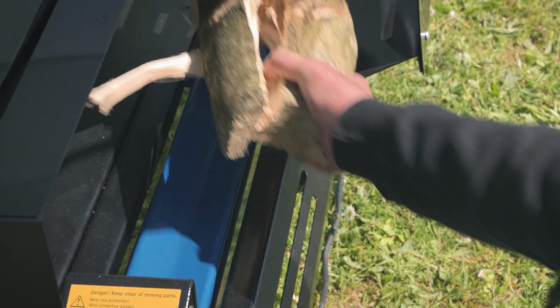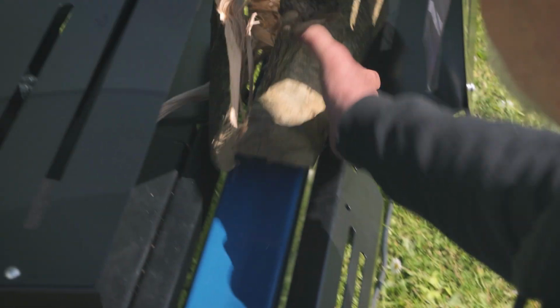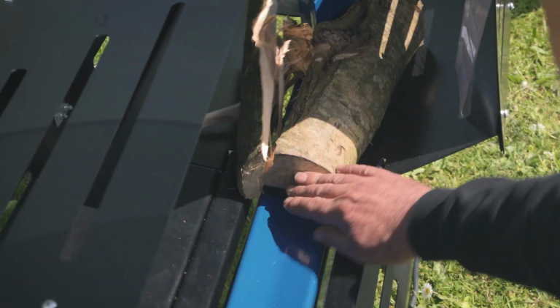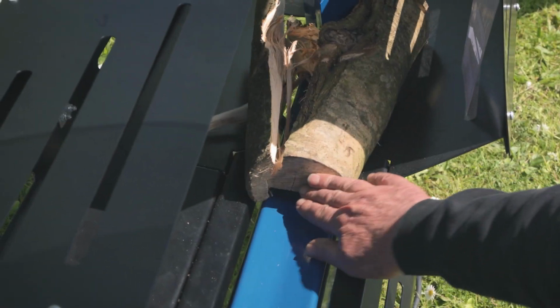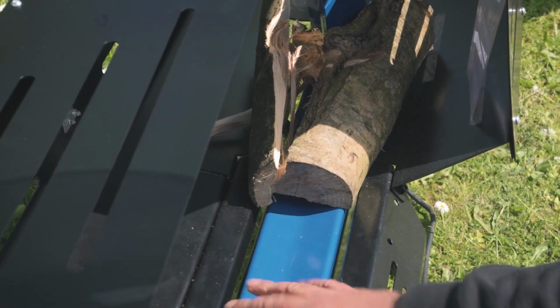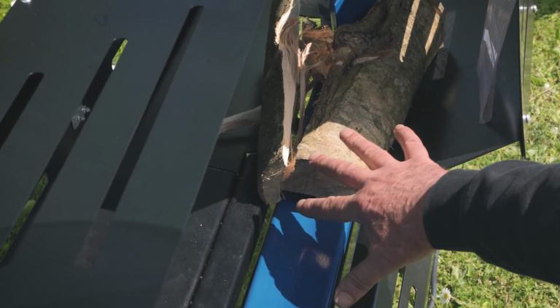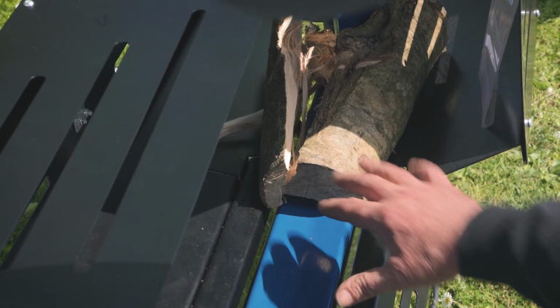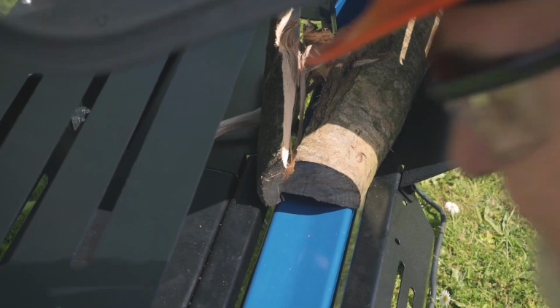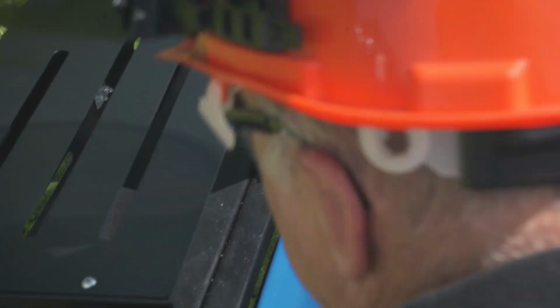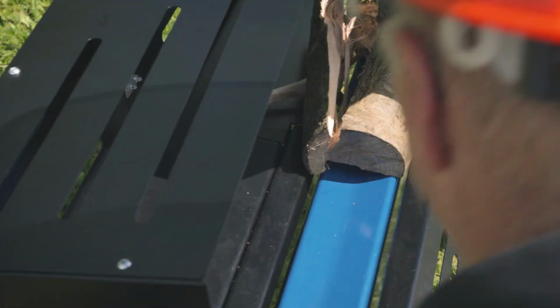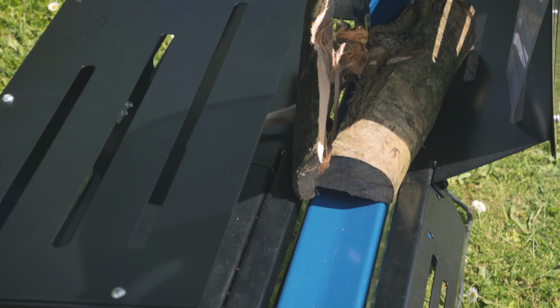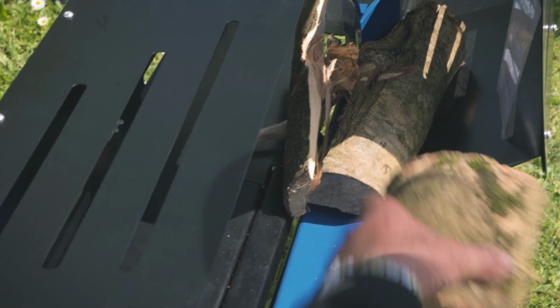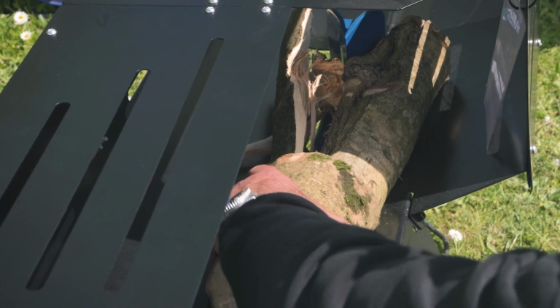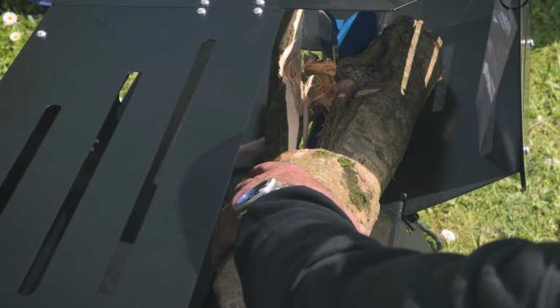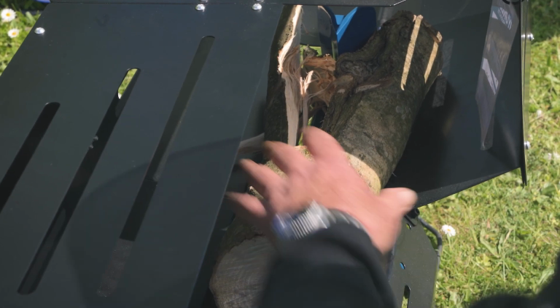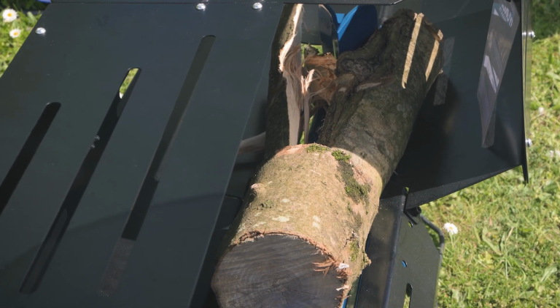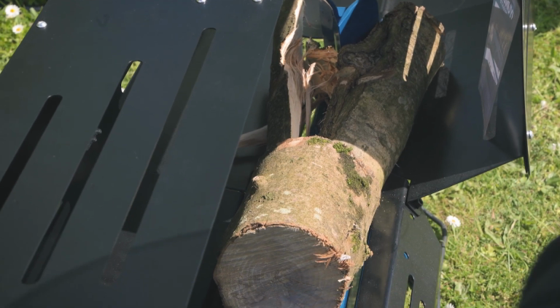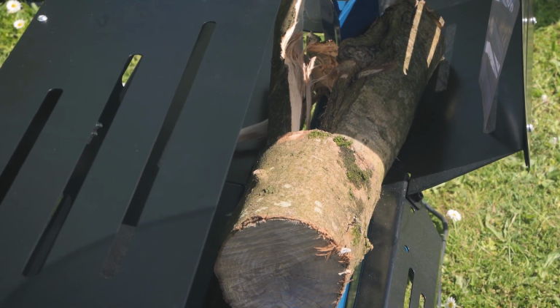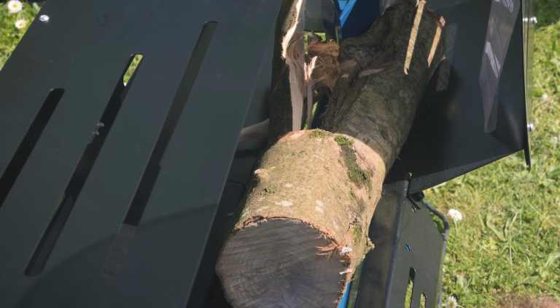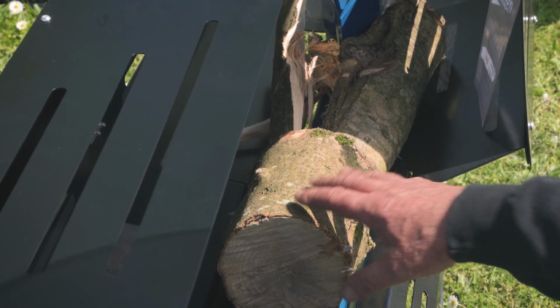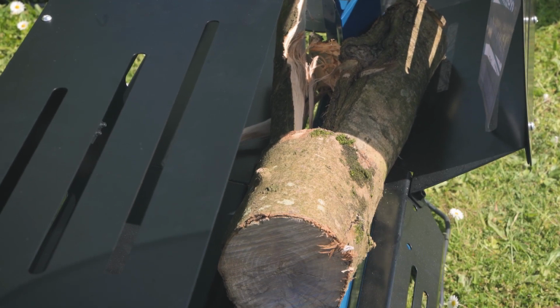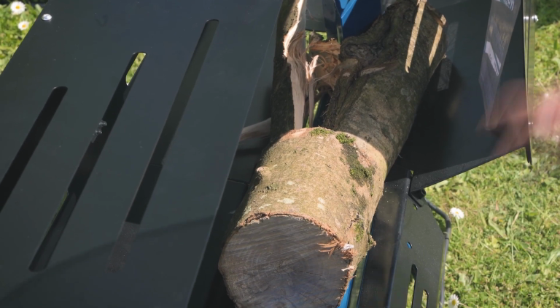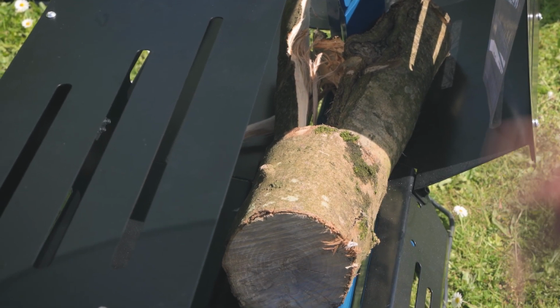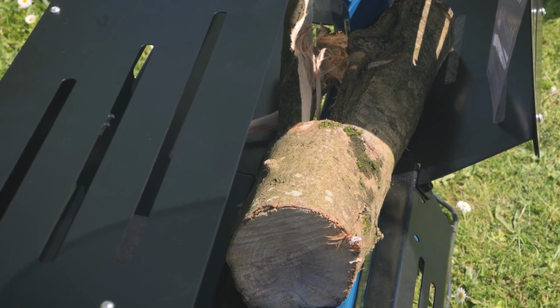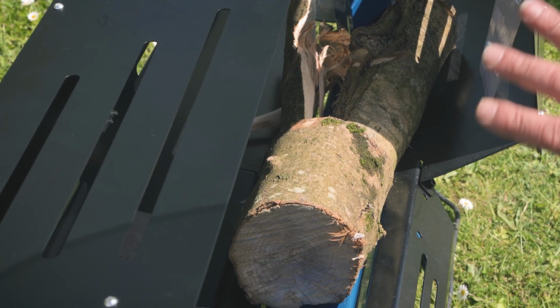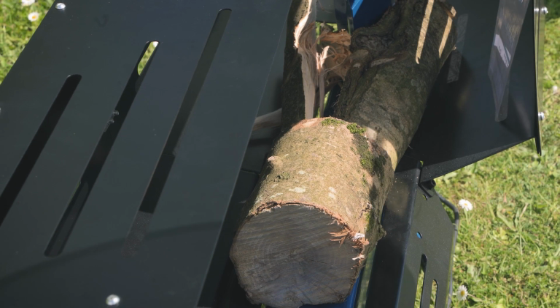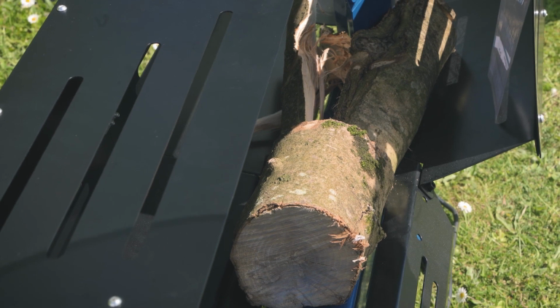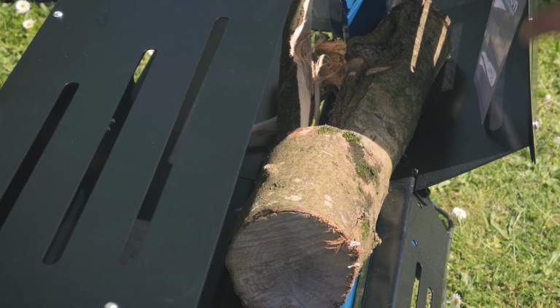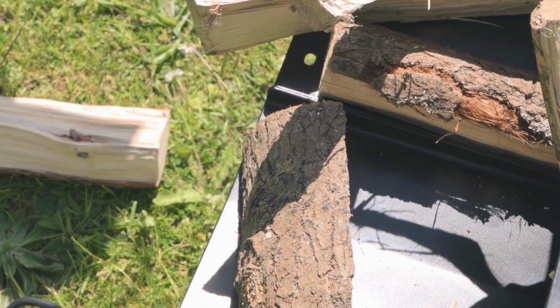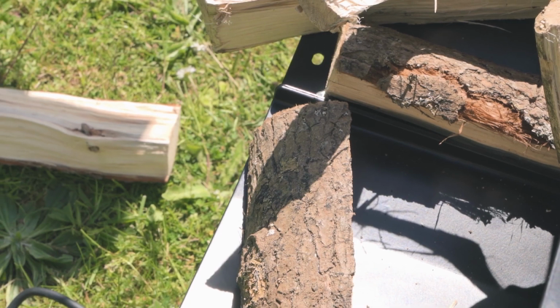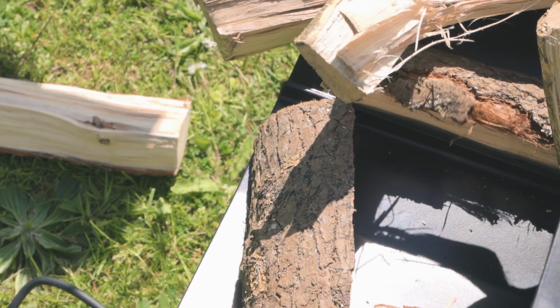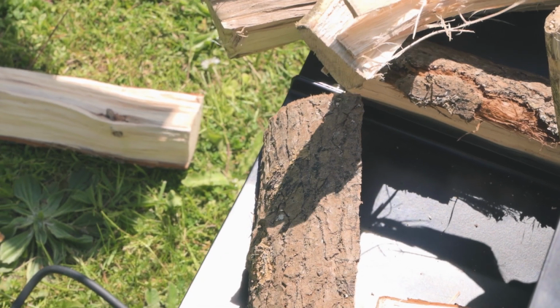Obviously if I was to put another log in there — something like that one — I could just keep going. That one's a bit short, but I could keep going and the split logs would fall out at the end of the chute.